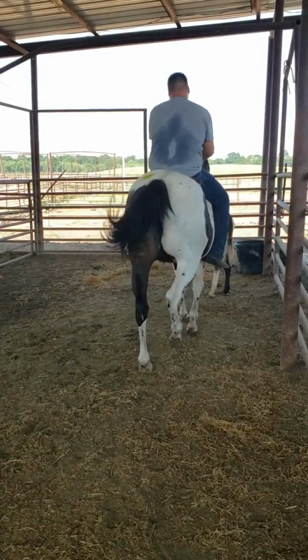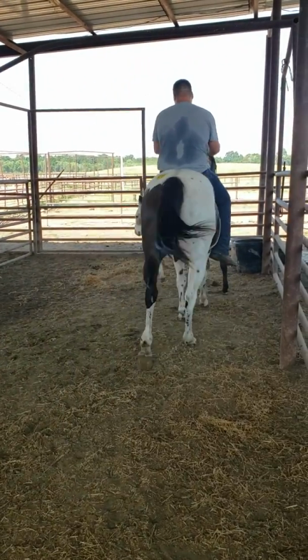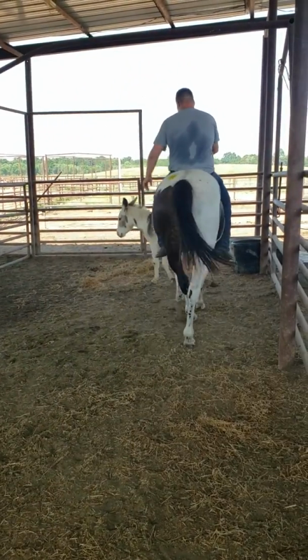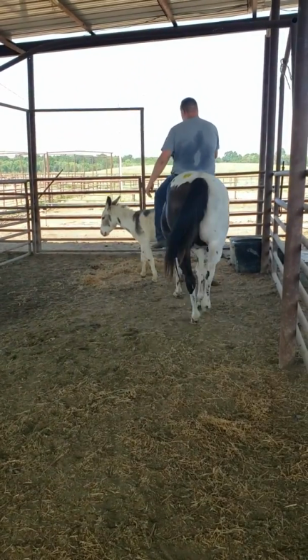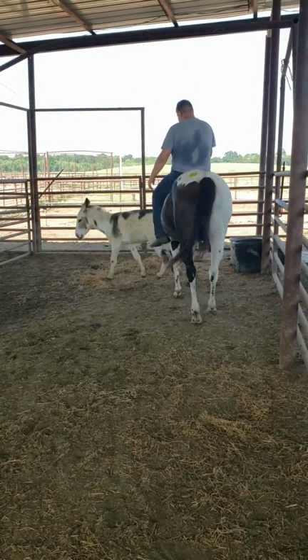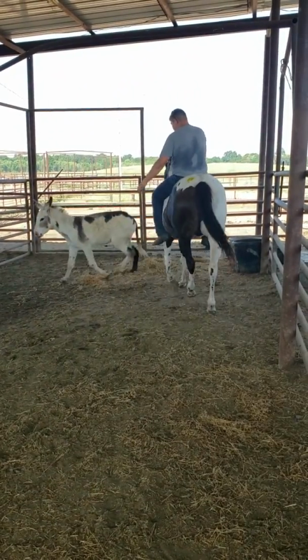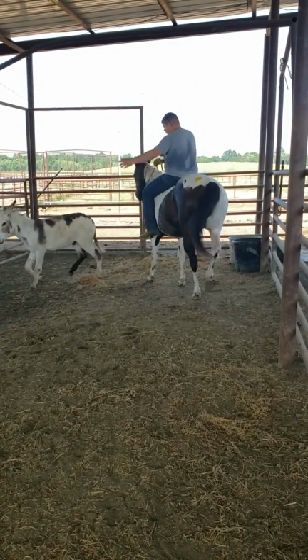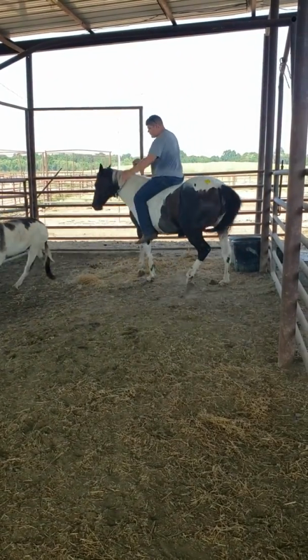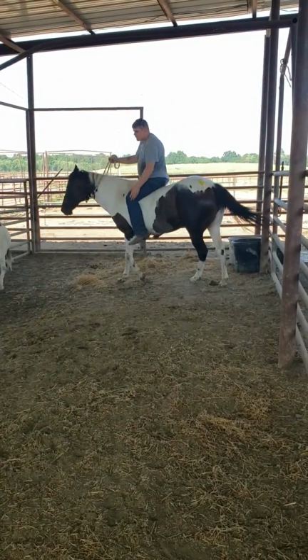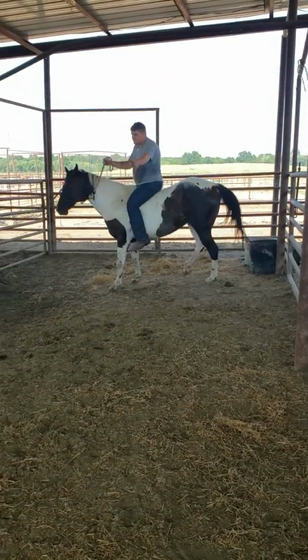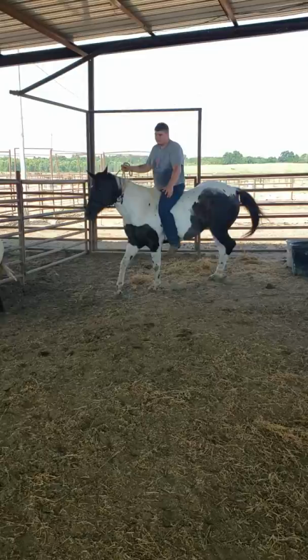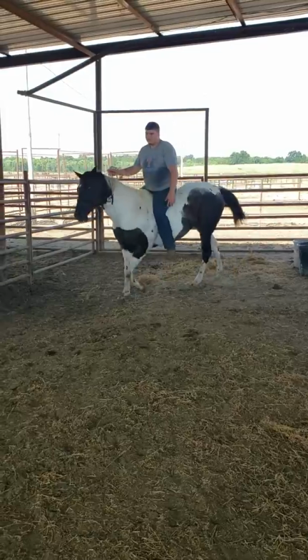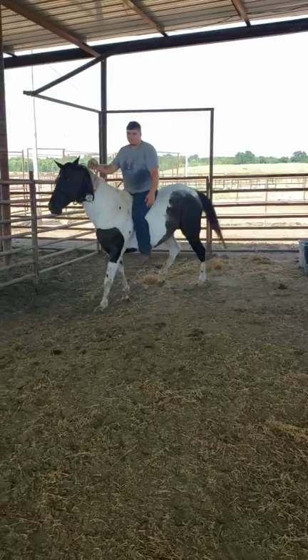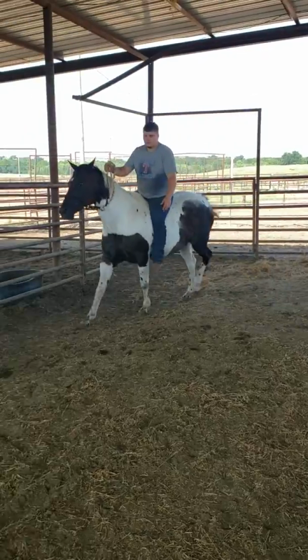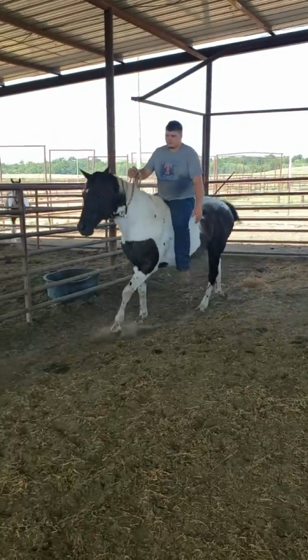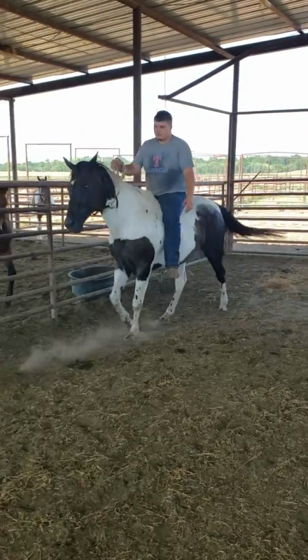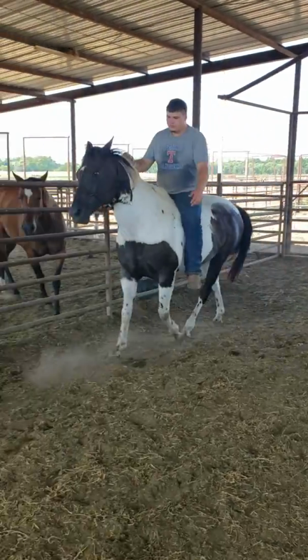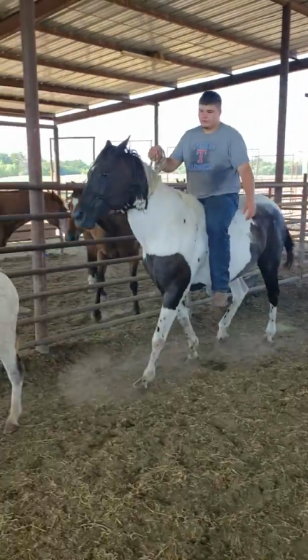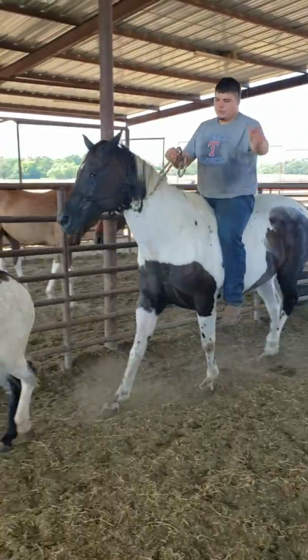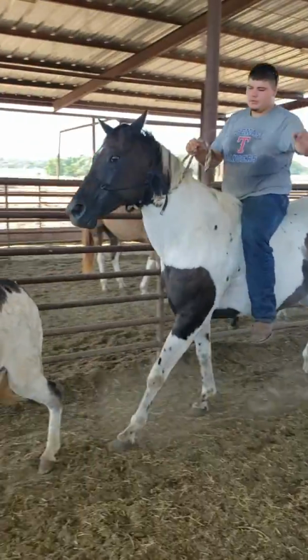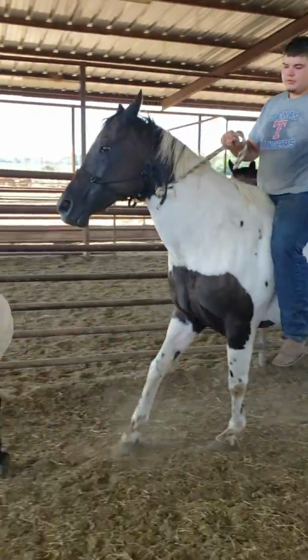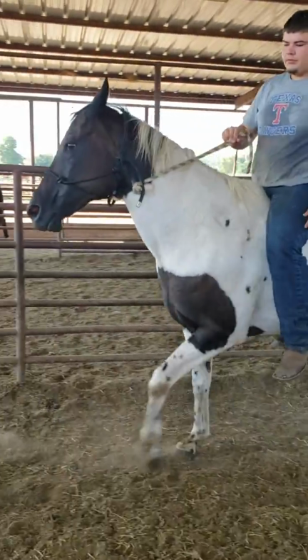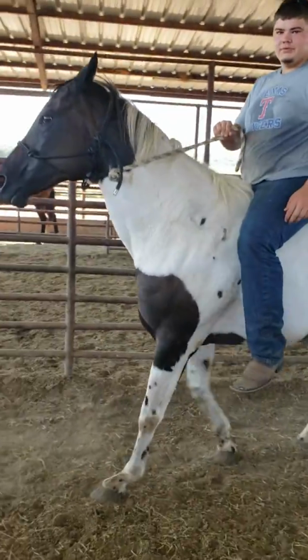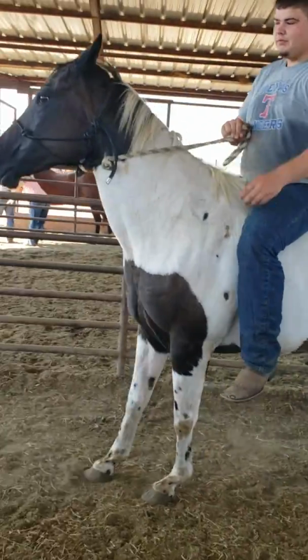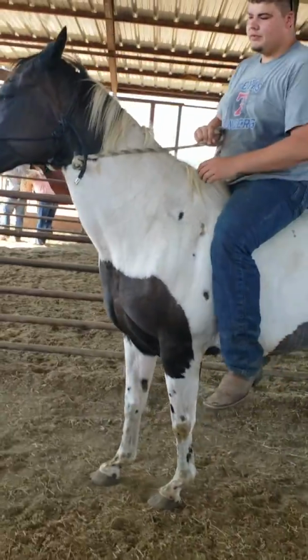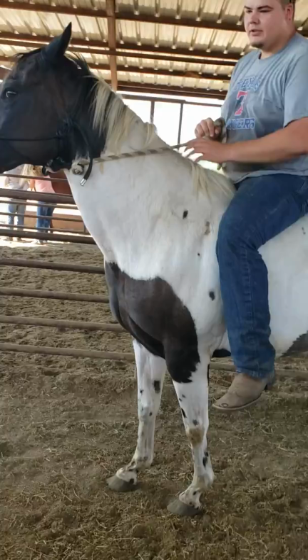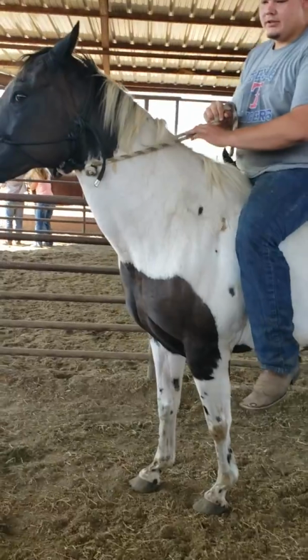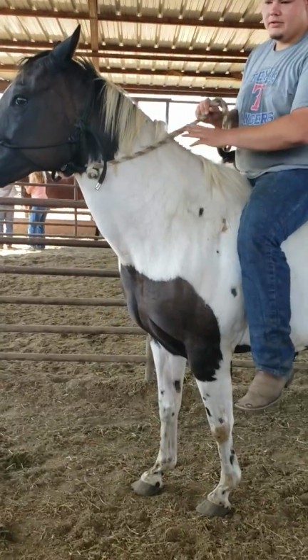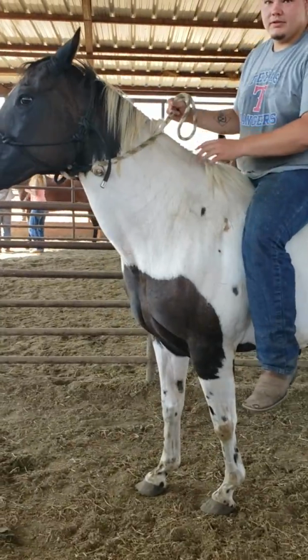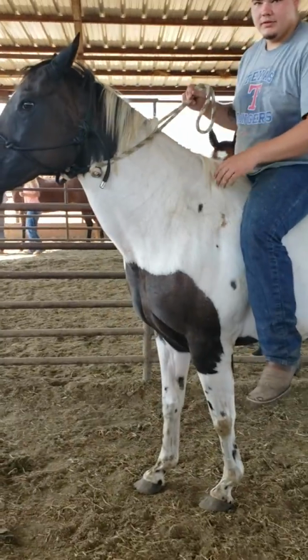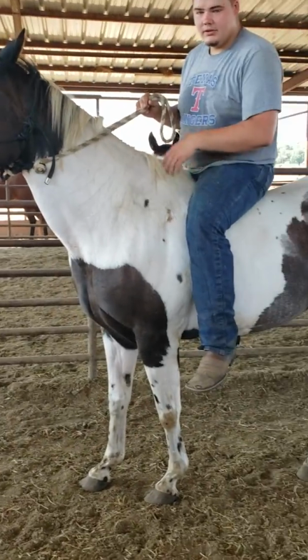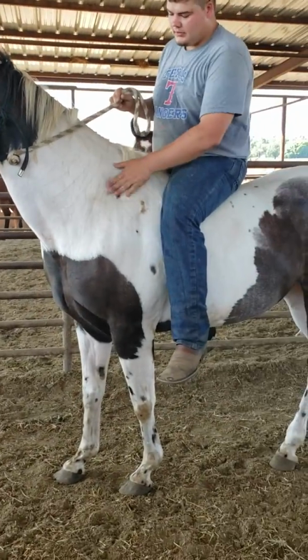Somebody can get her and get her feet trimmed up. It's okay, donkey. Back up.